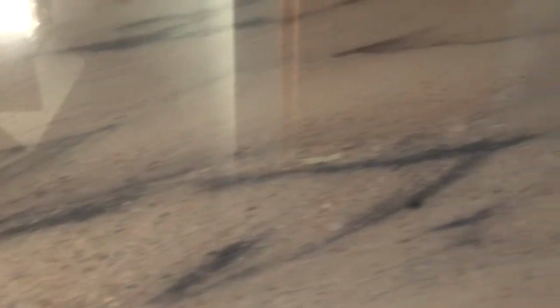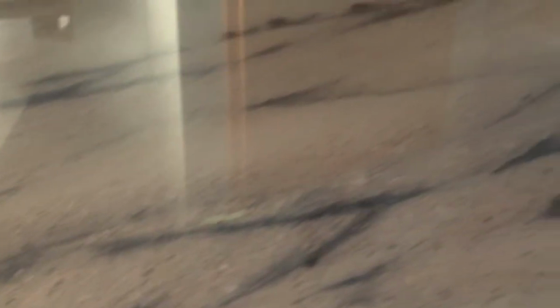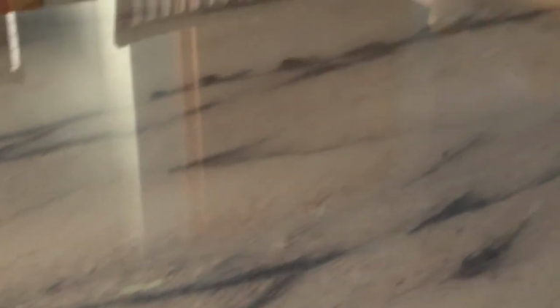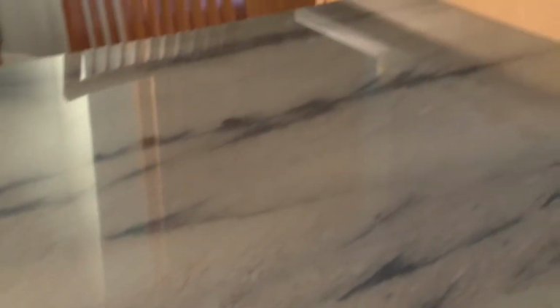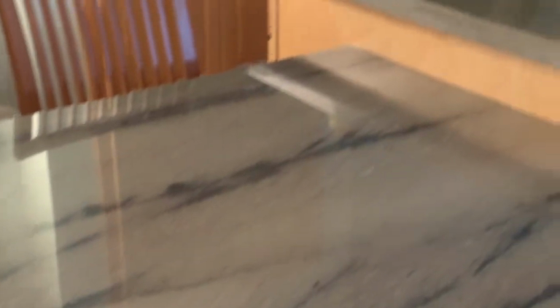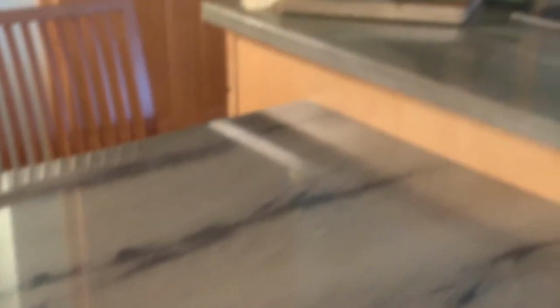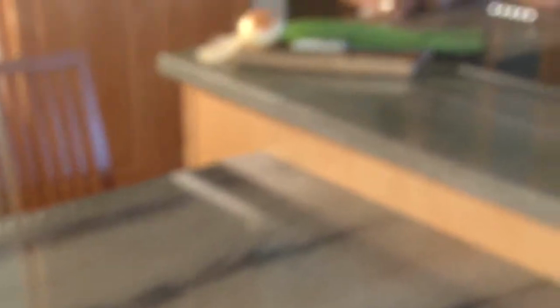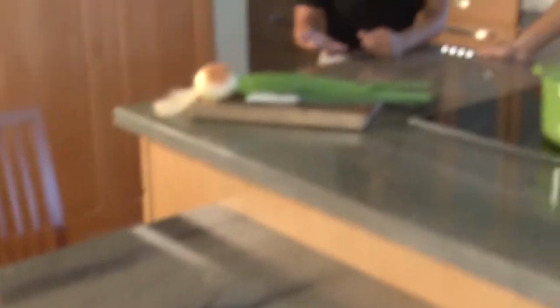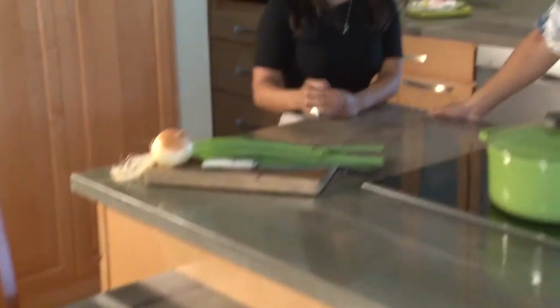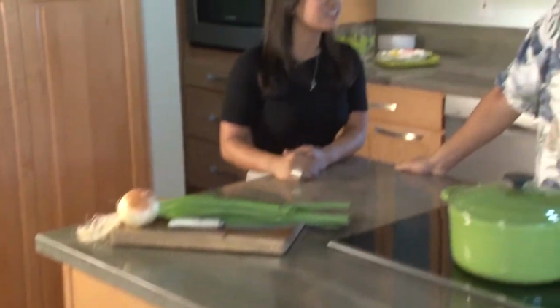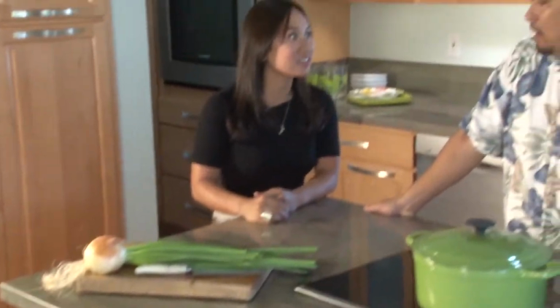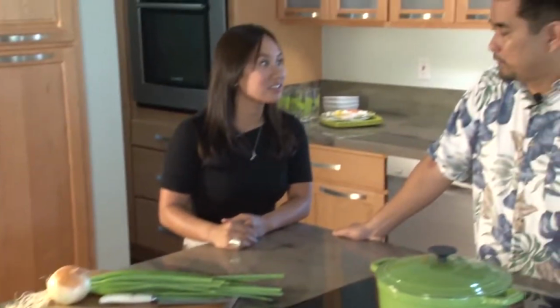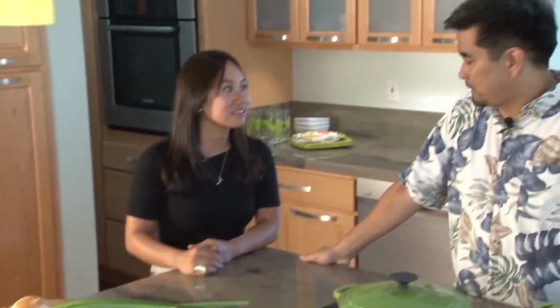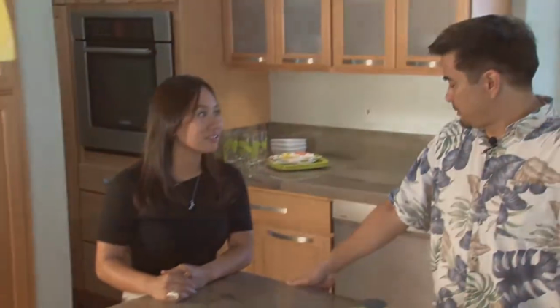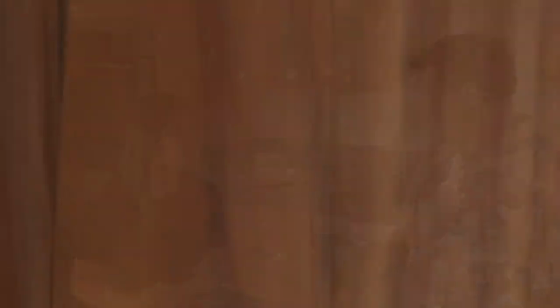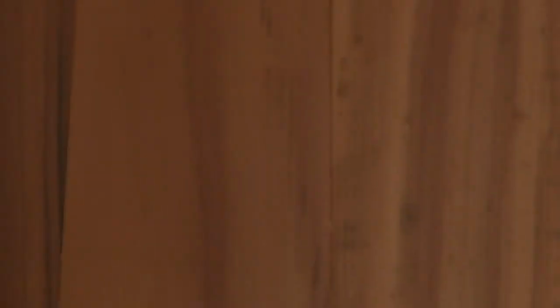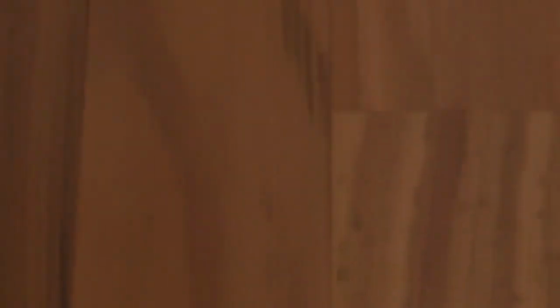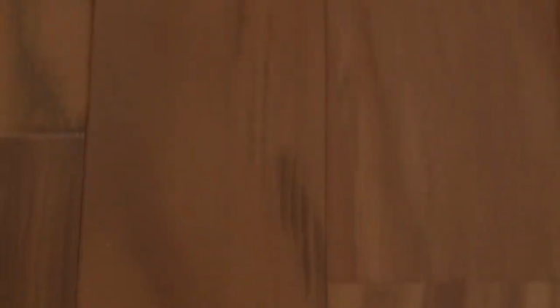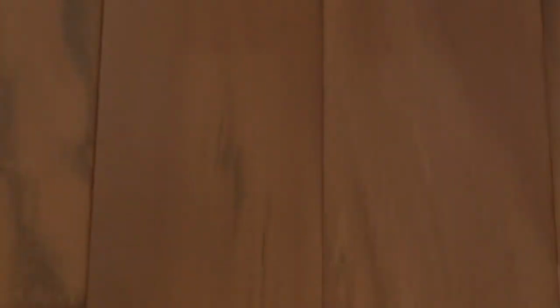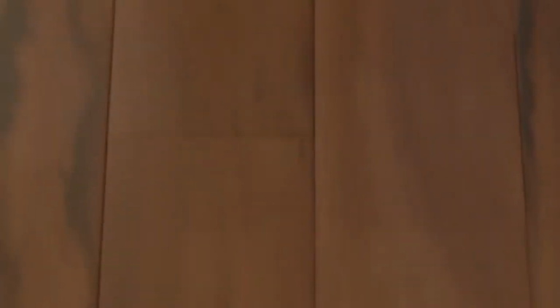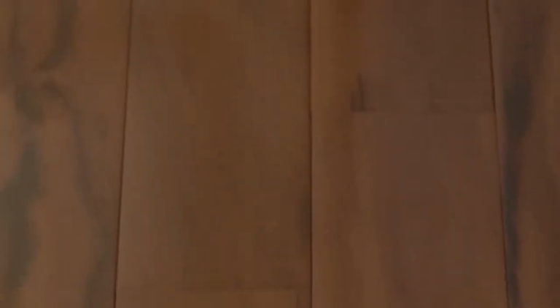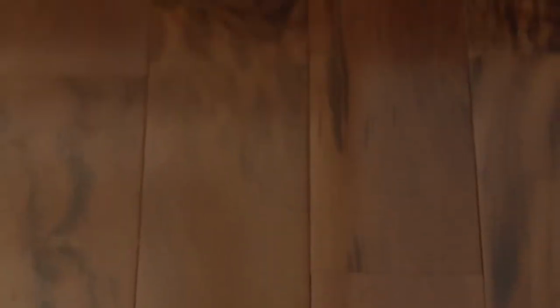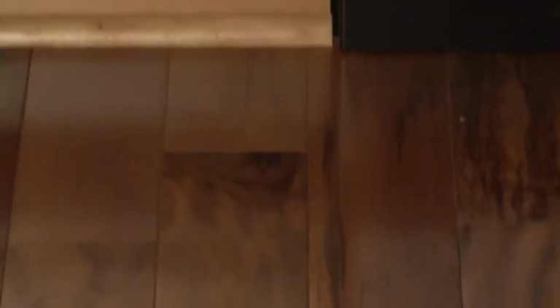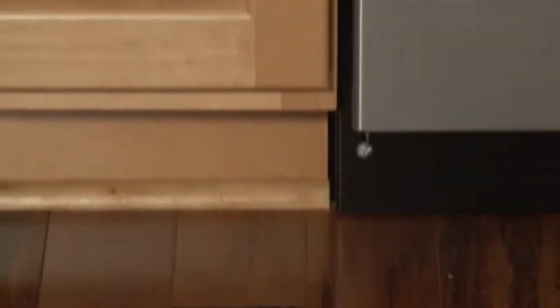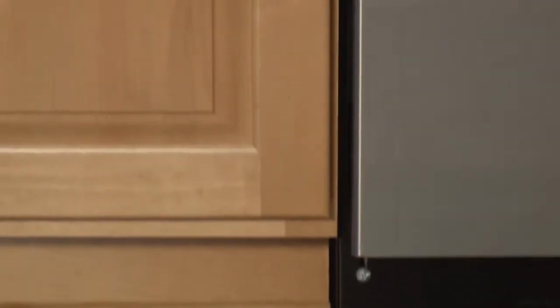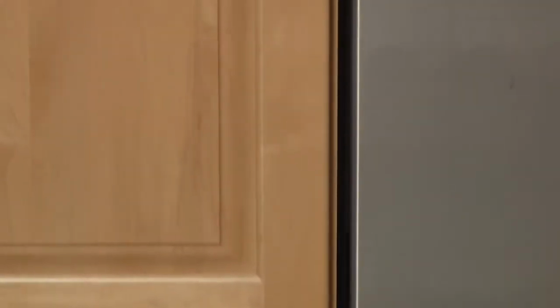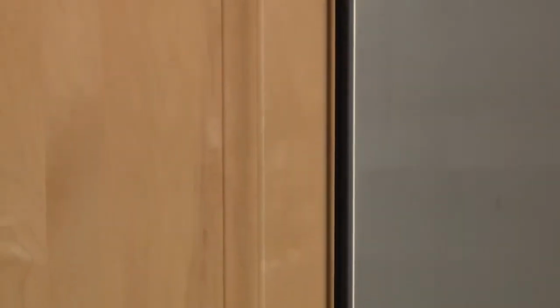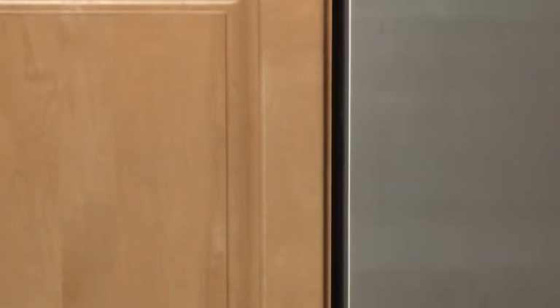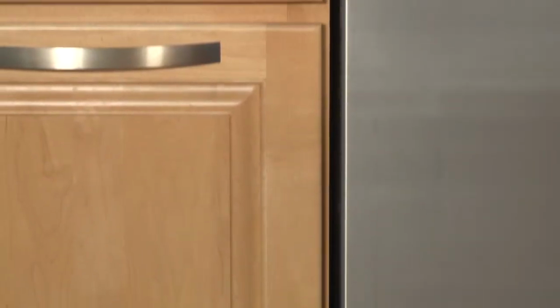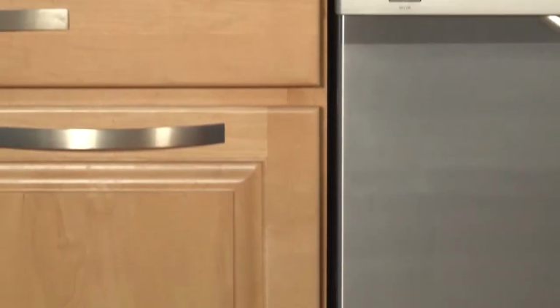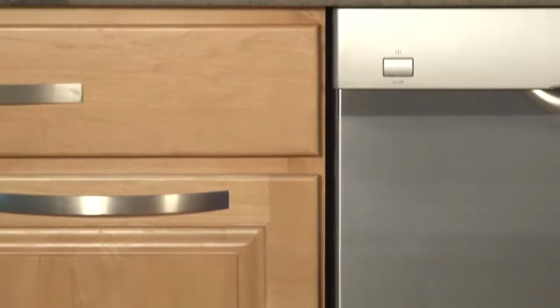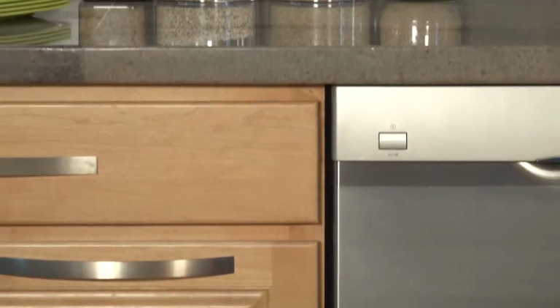This is such a bright, open kitchen. What ties it all together? We did a lot of different things. We have a tigerwood floor, which is a little on the busy side, so we went with a lighter cabinet to balance it out.